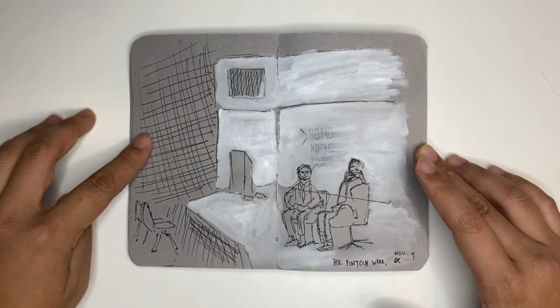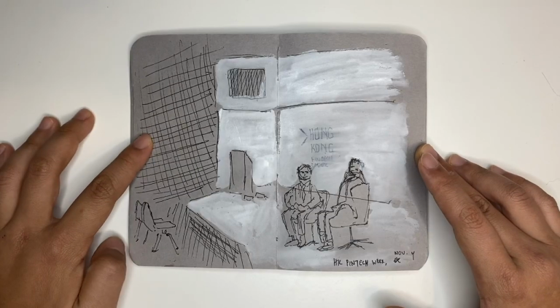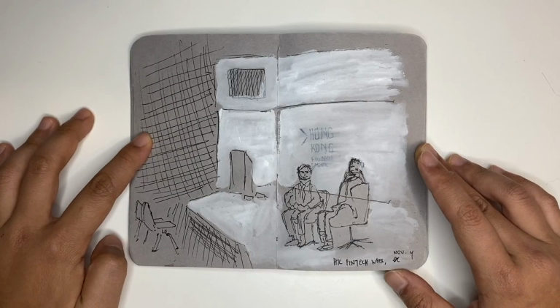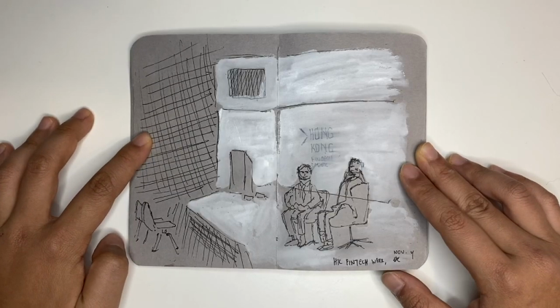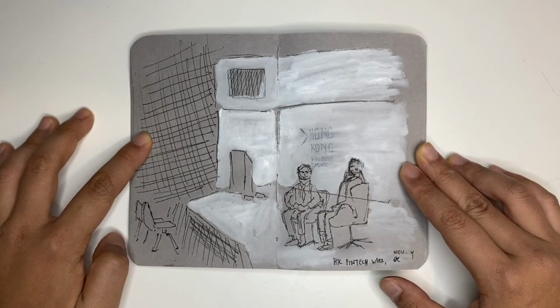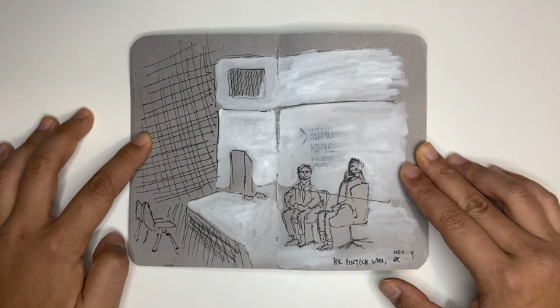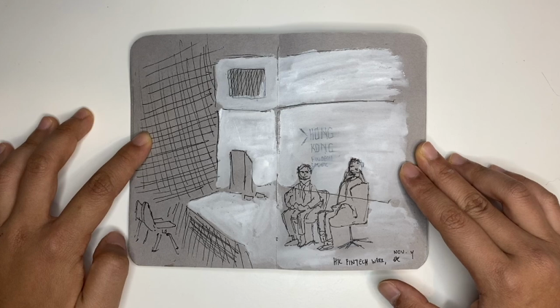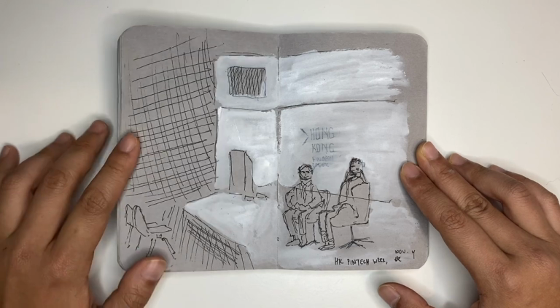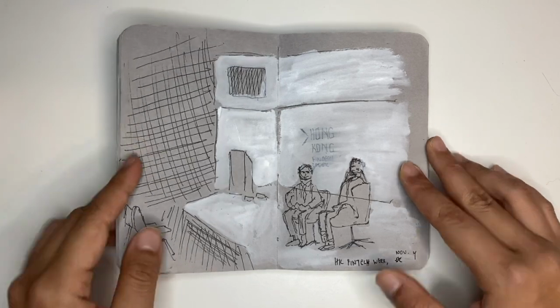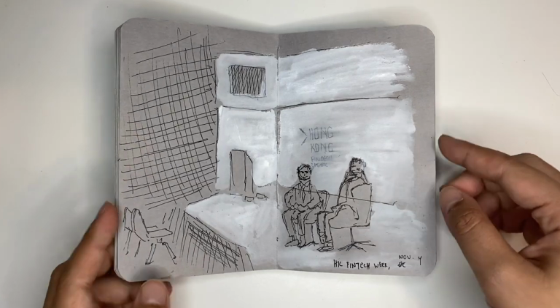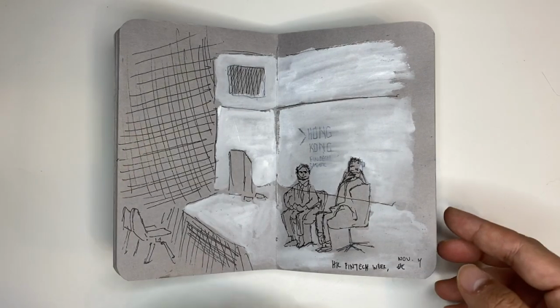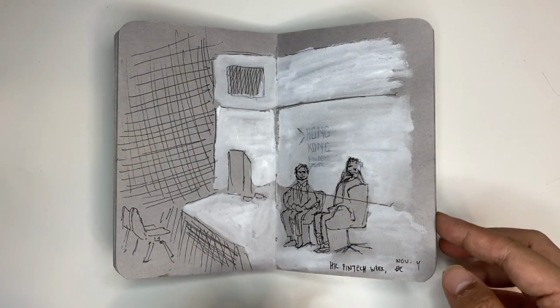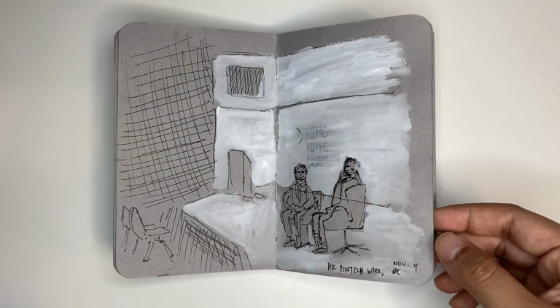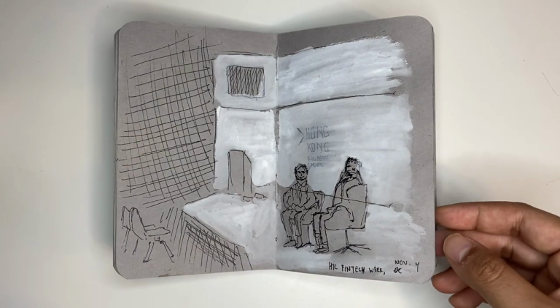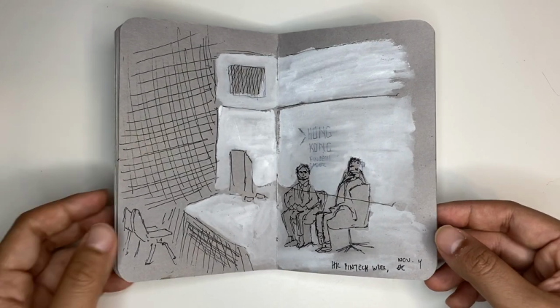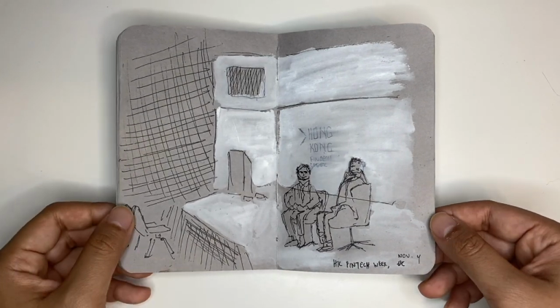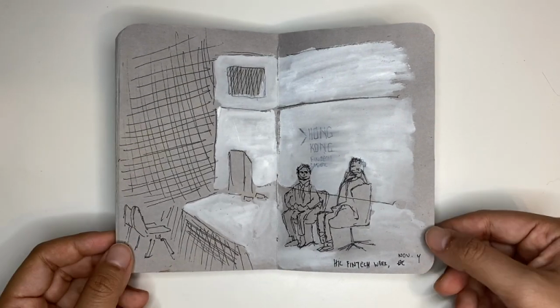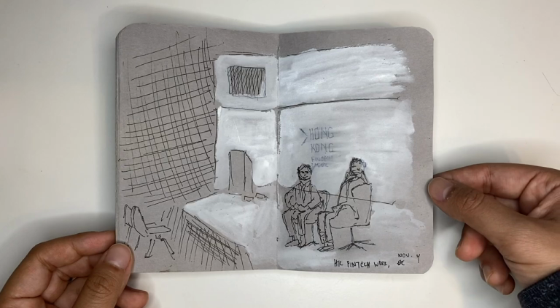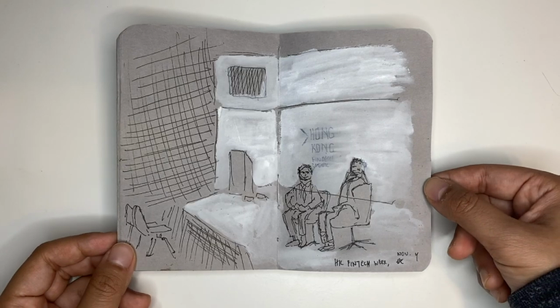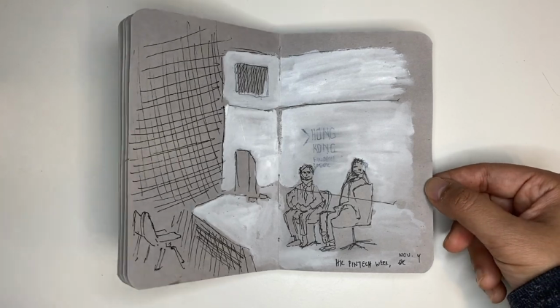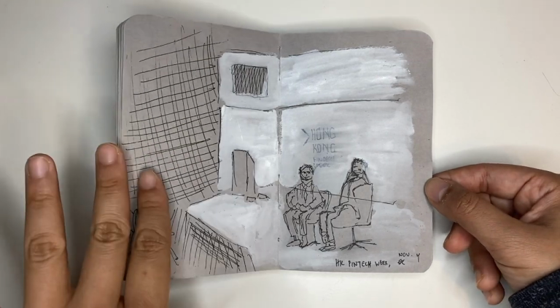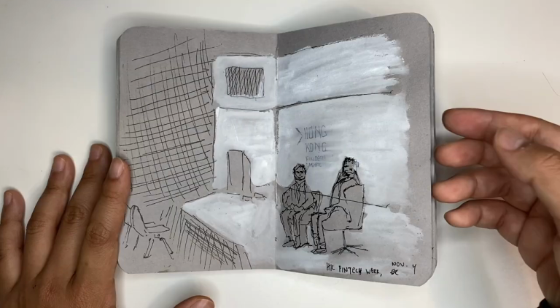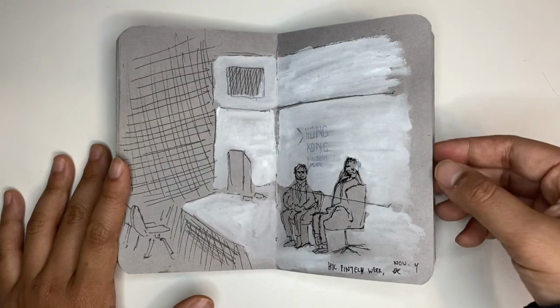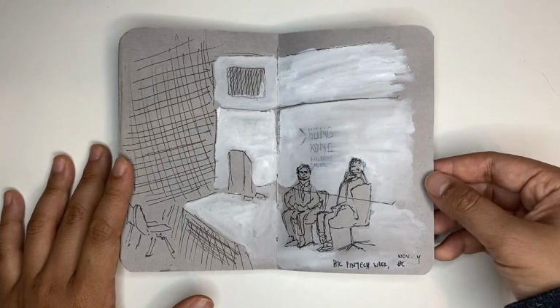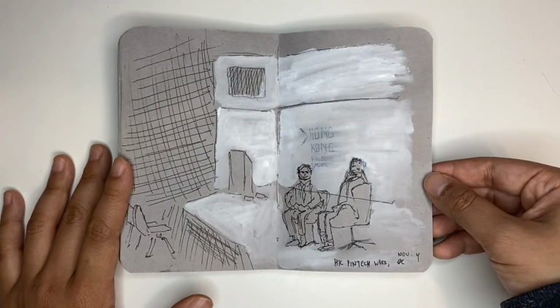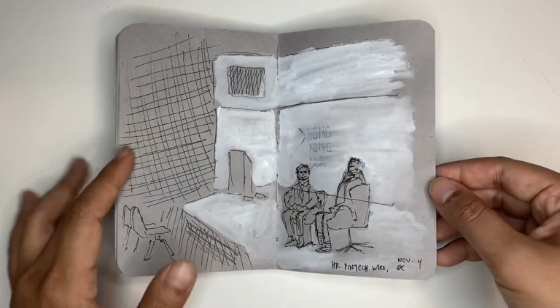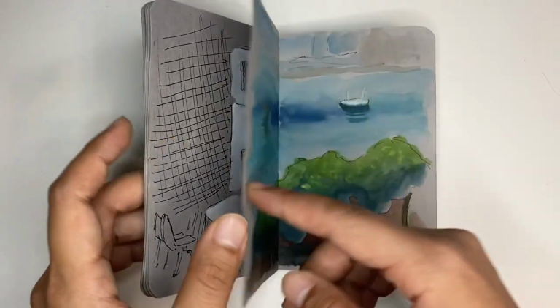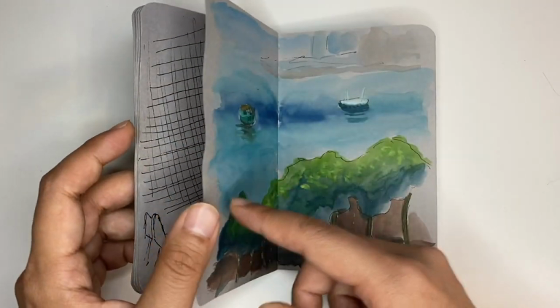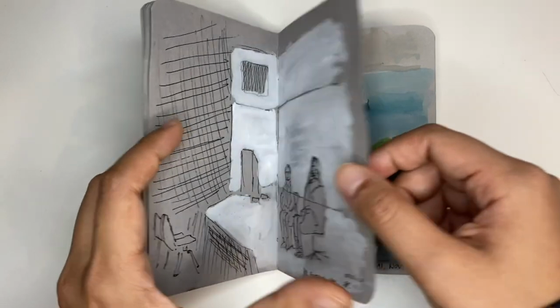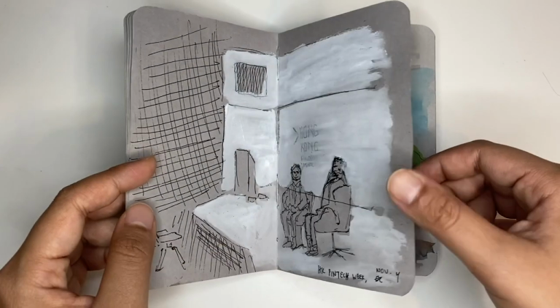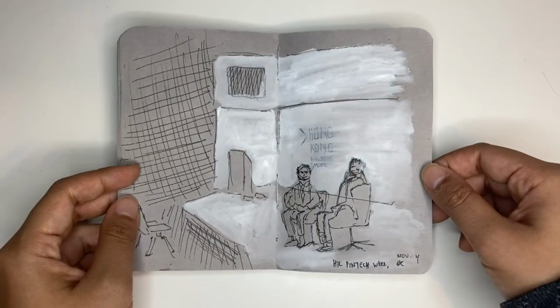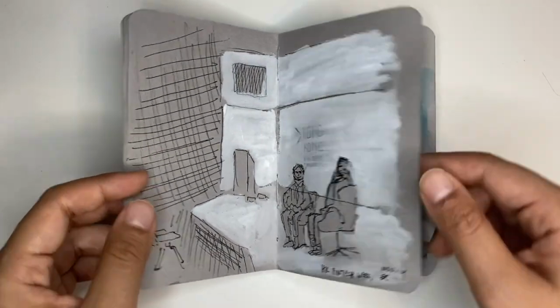This is actually done during a press conference I was listening to. My day job is a reporter and I get to go into a lot of these conferences. I tried this in low light just to see — it was really dark in there, so I wasn't able to put in color at all. This was just a really, really quick sketch.